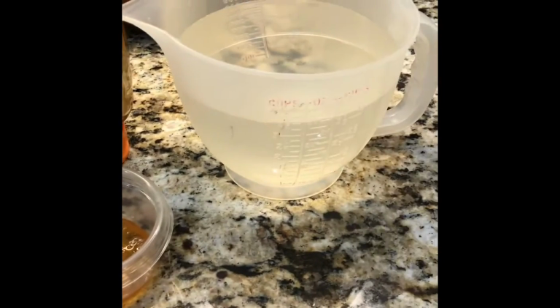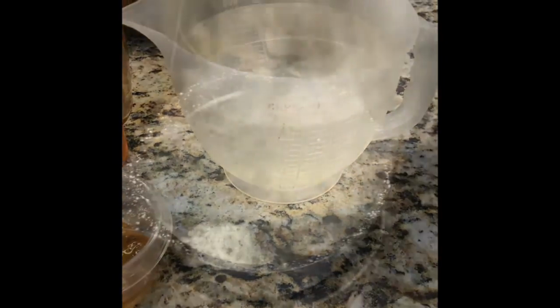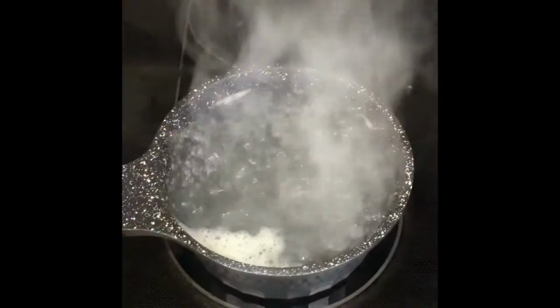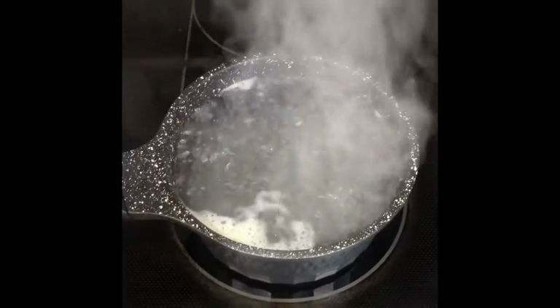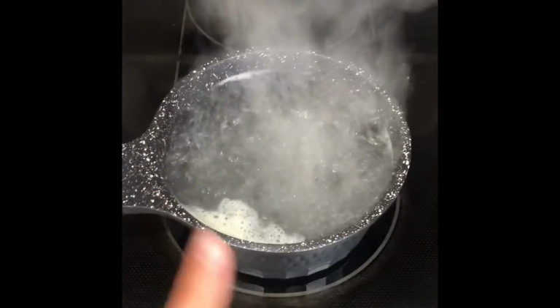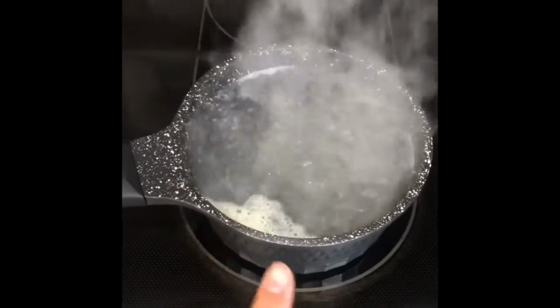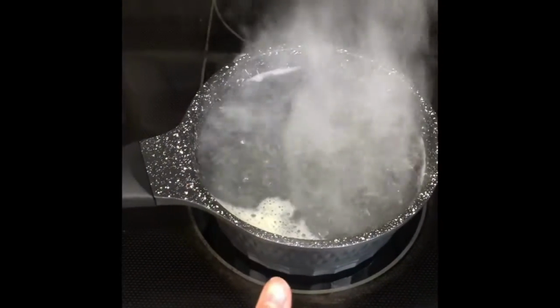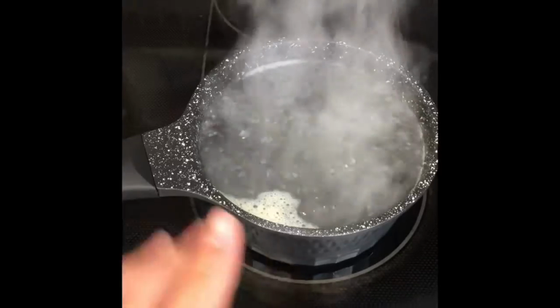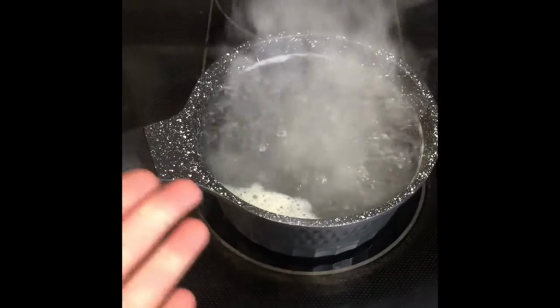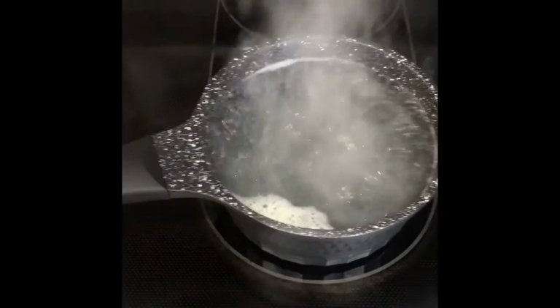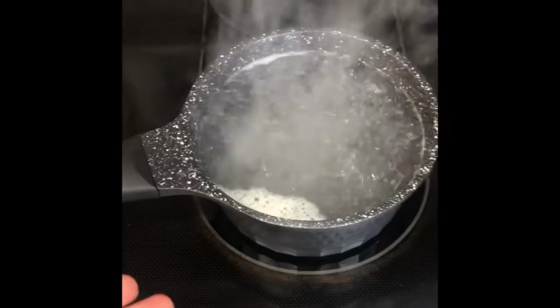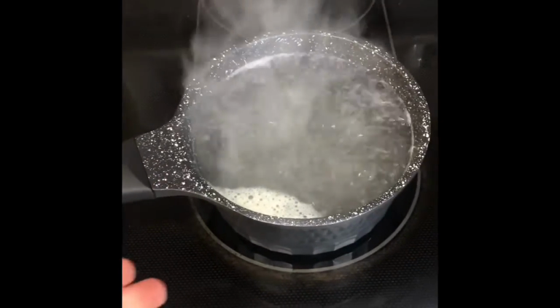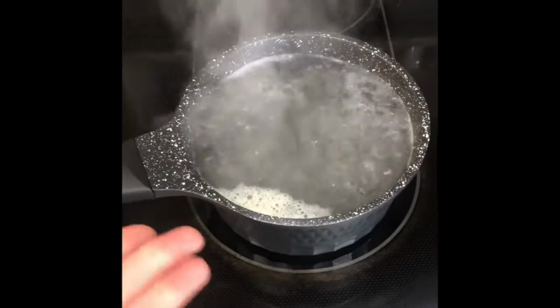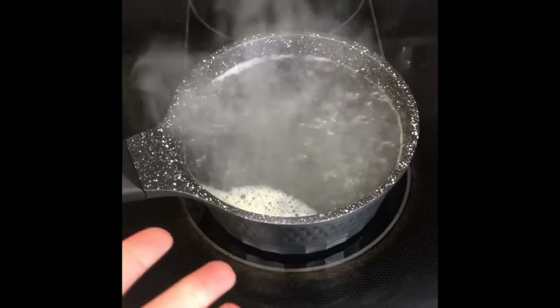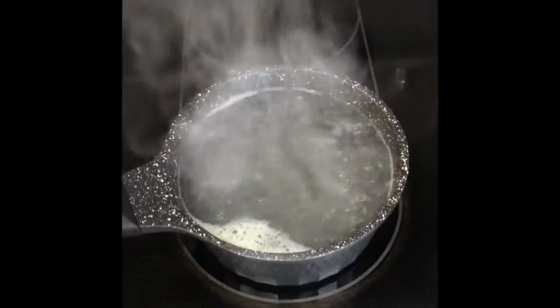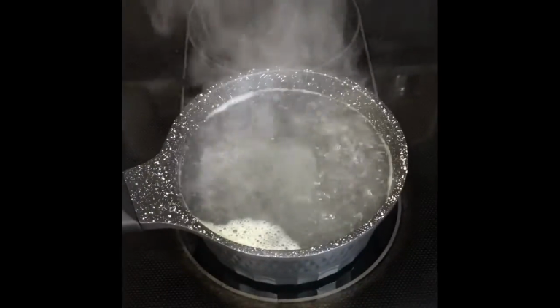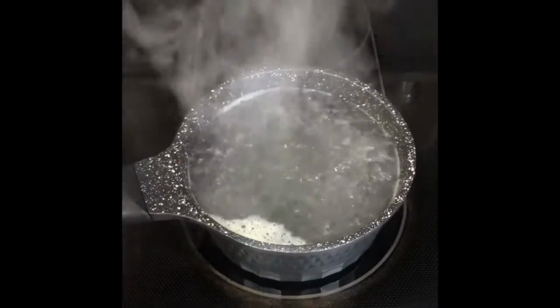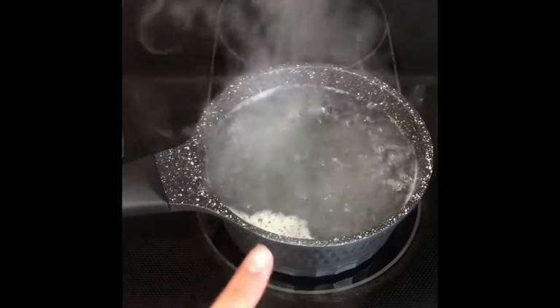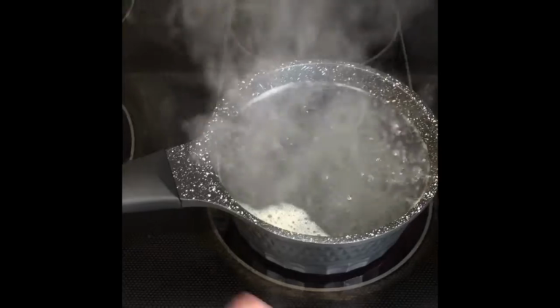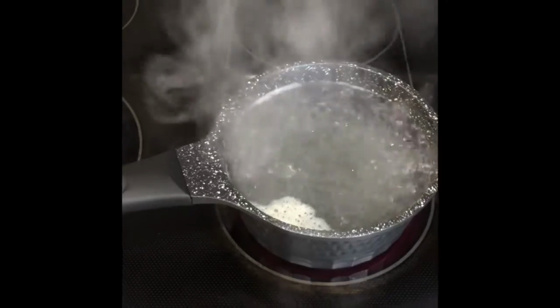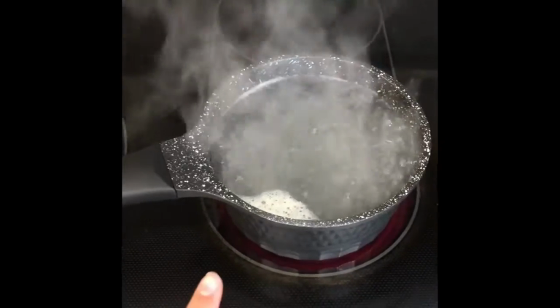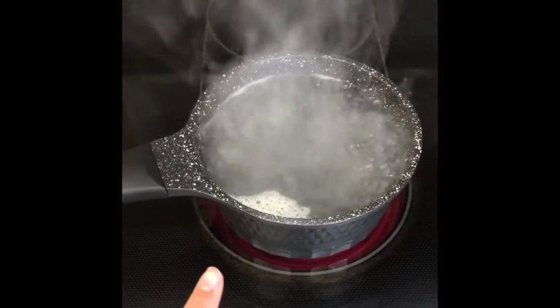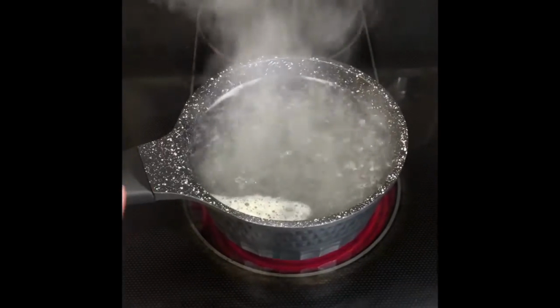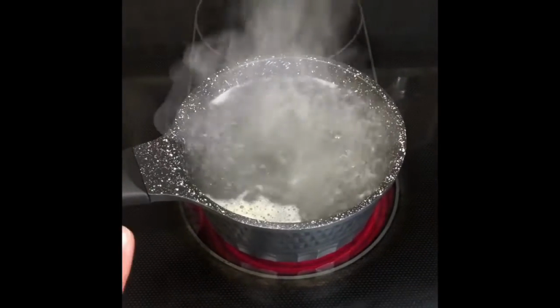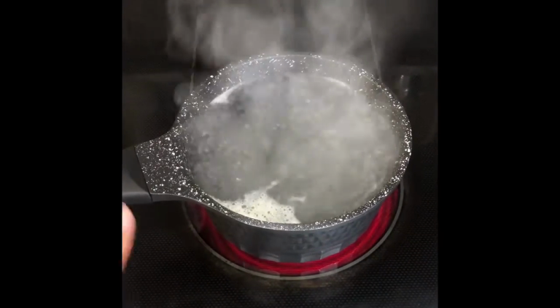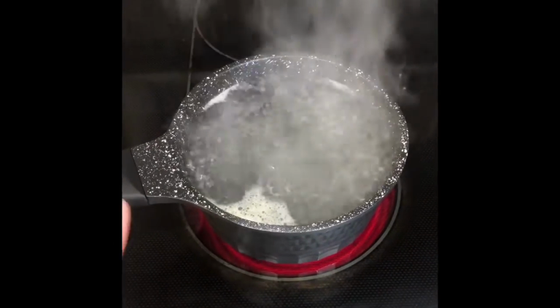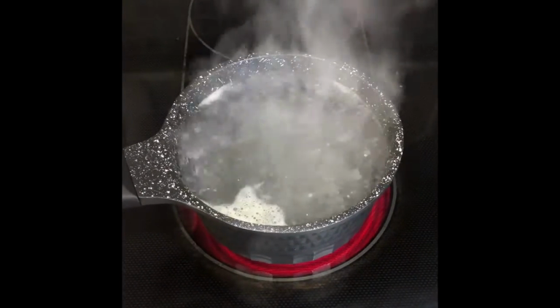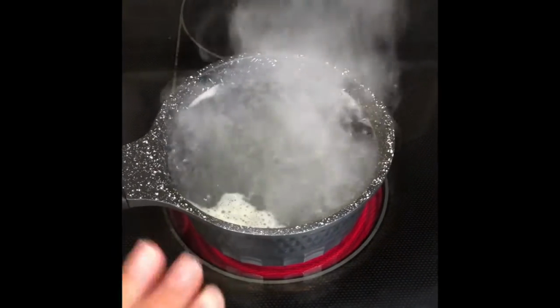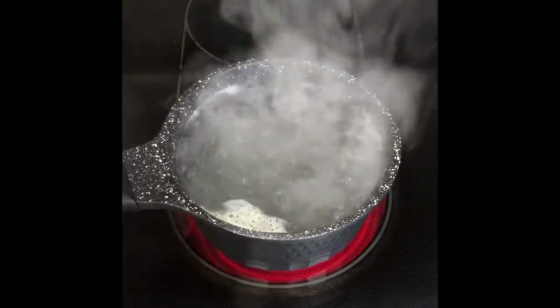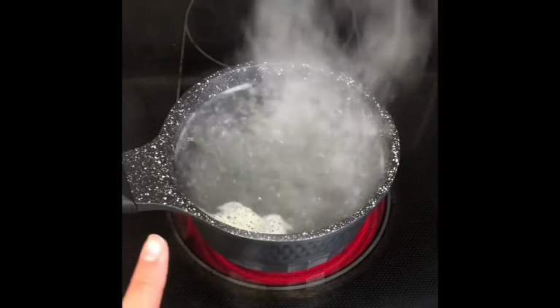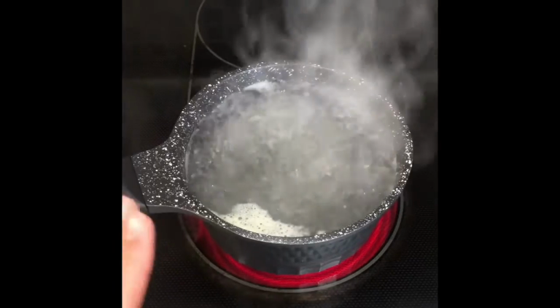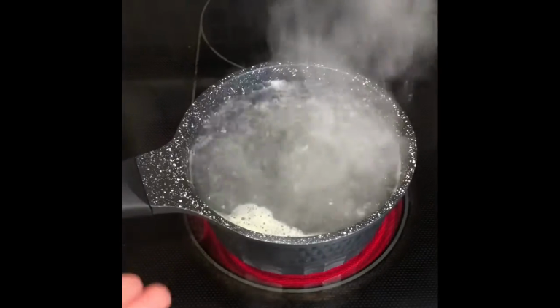The next step is to add your 4 ounces of lemon juice into 32 ounces of water in a large pot. You're going to bring the lemon juice and water to a boil. Once it's boiling, you're going to boil it until it's reduced about halfway to about 16 ounces.